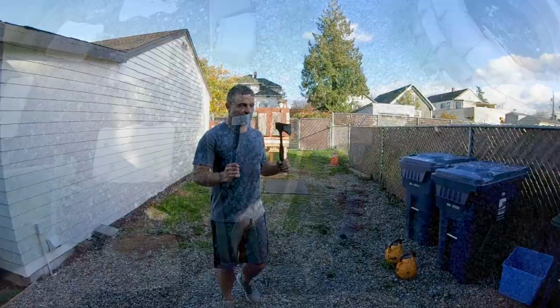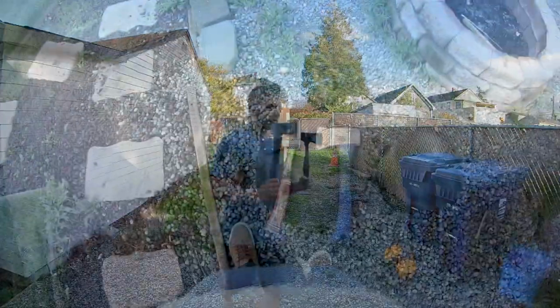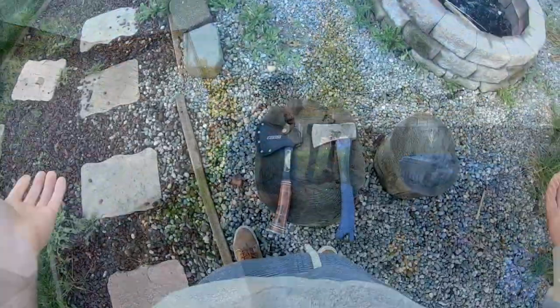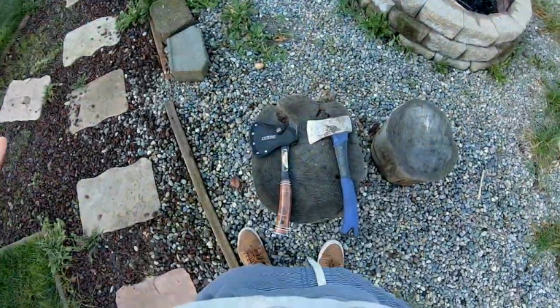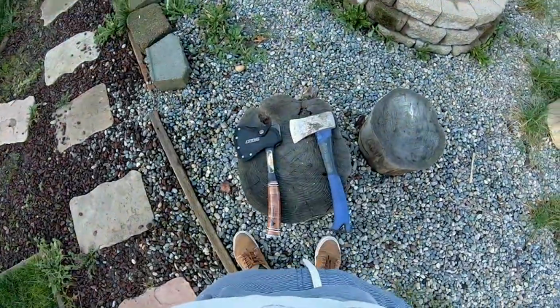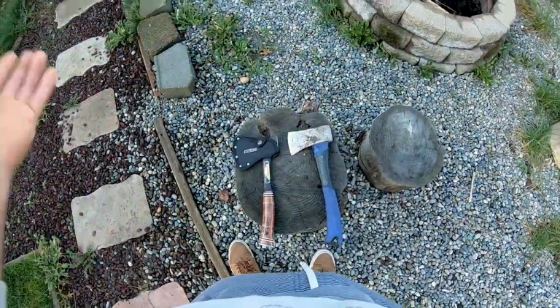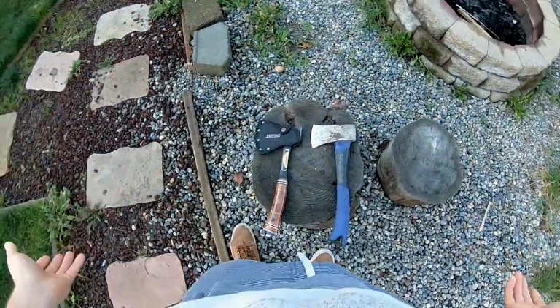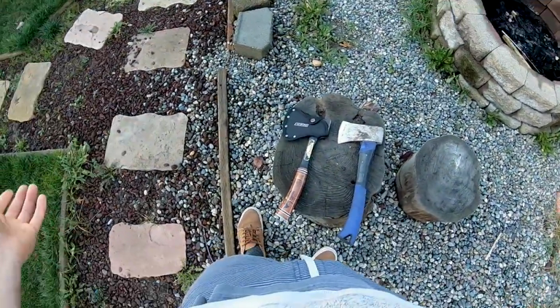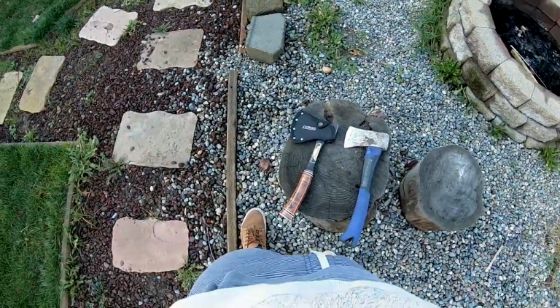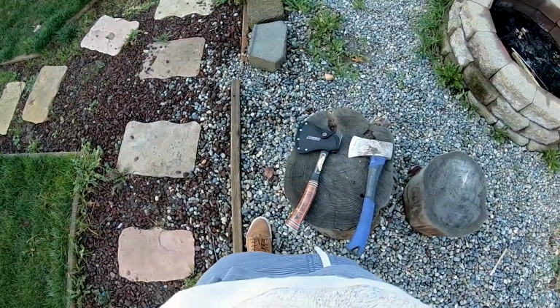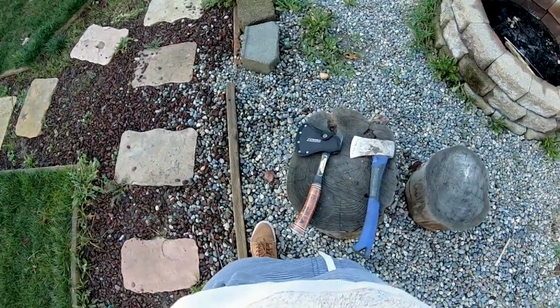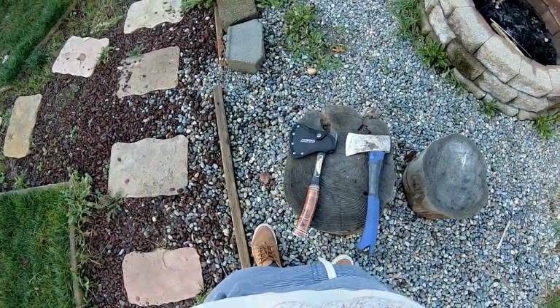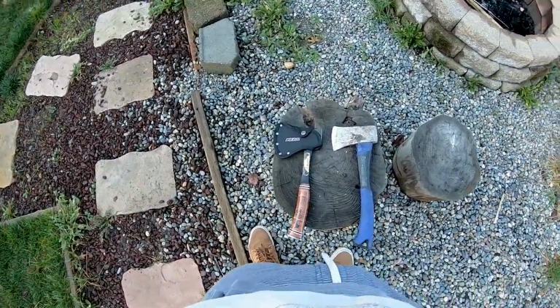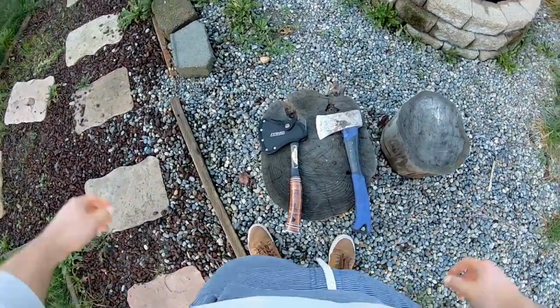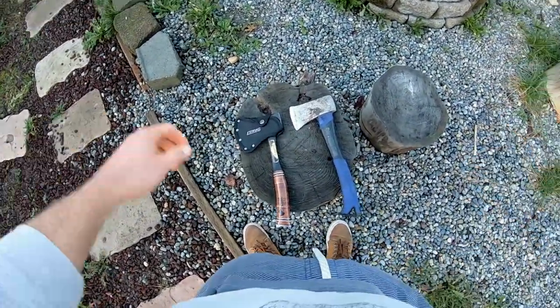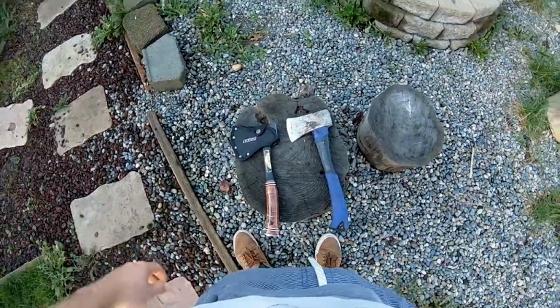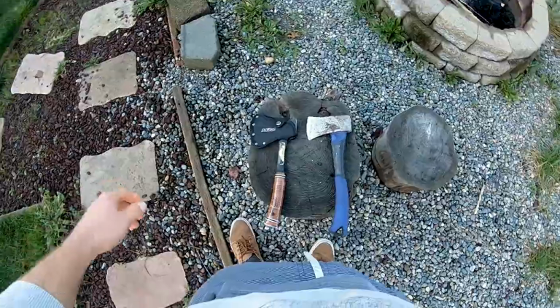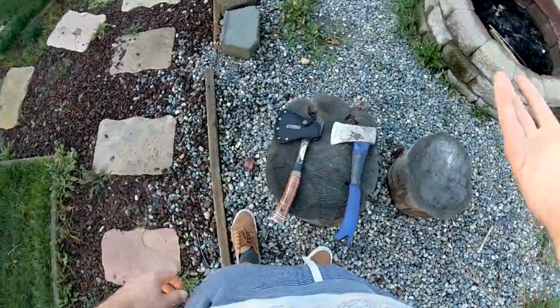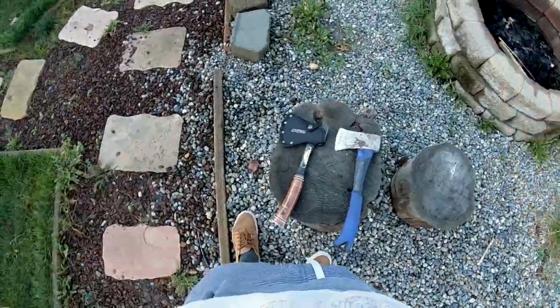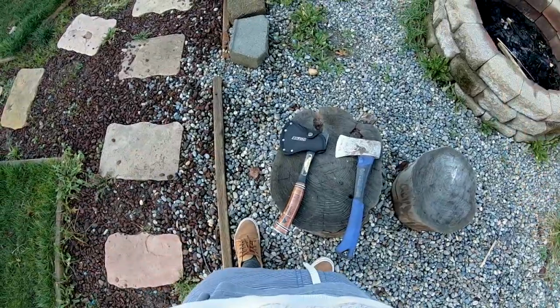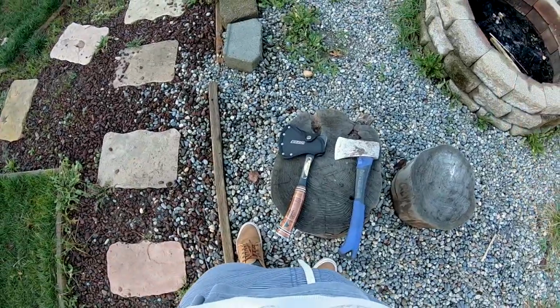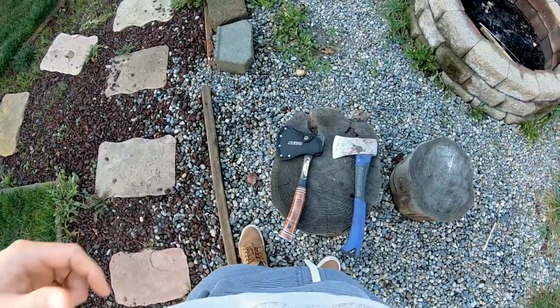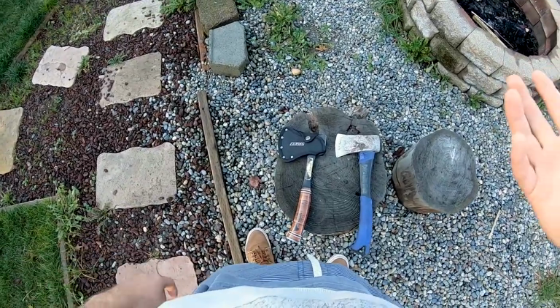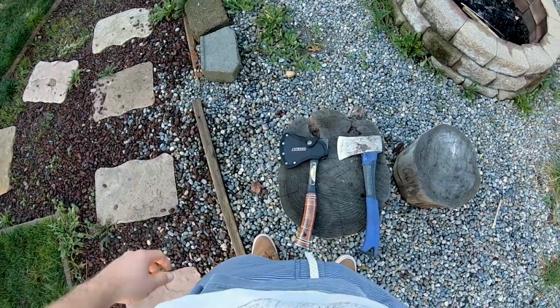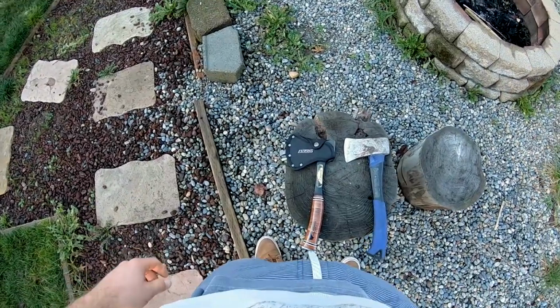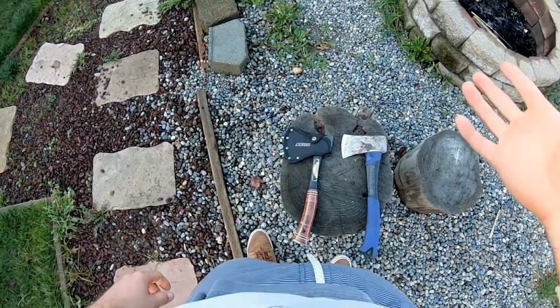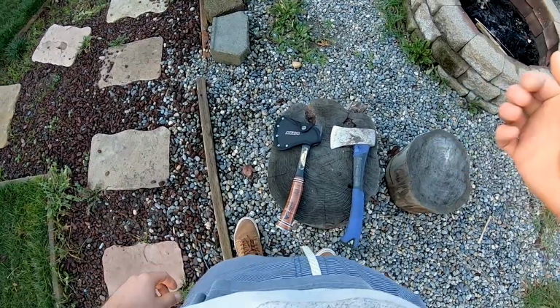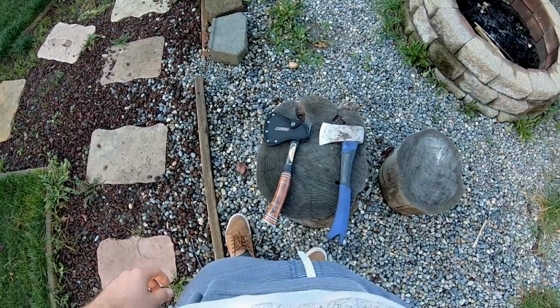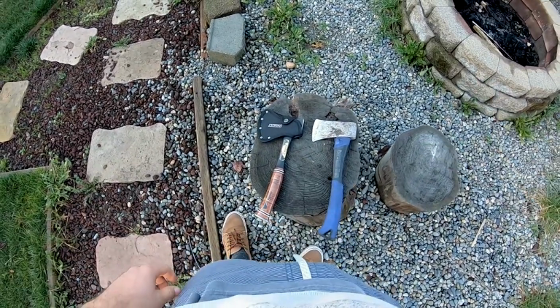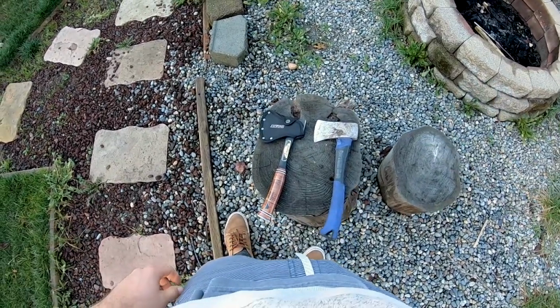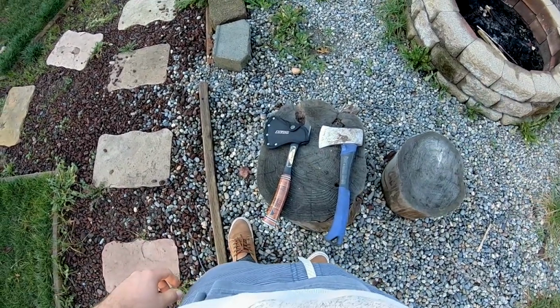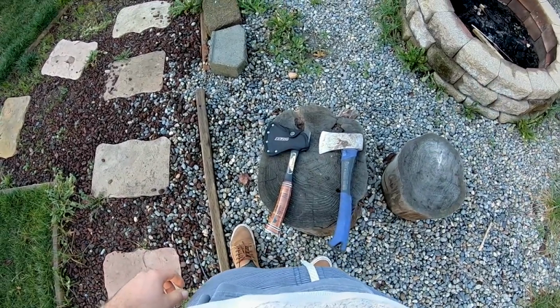While throwing hatchets I got better, though I still have much room for improvement. I also learned some things — some things that will save you money should you decide to go the same route.